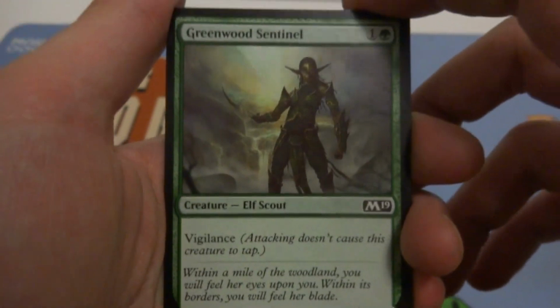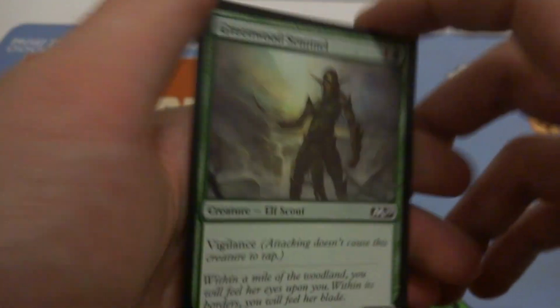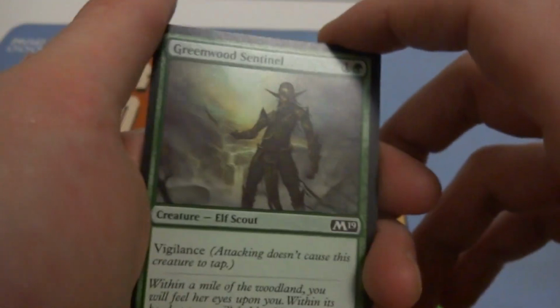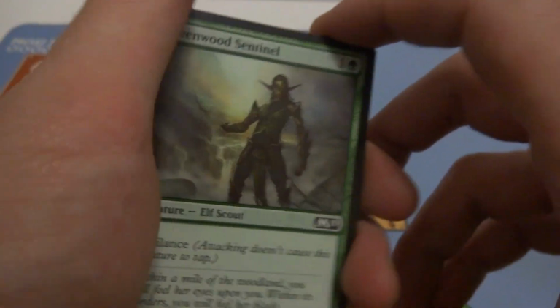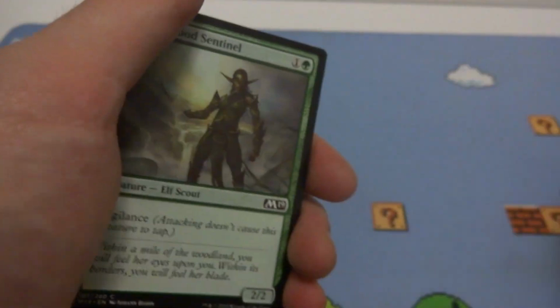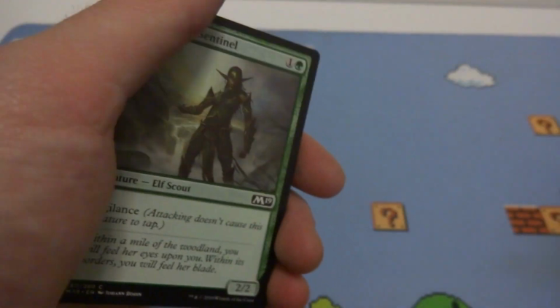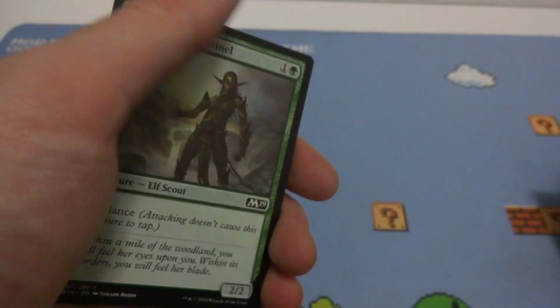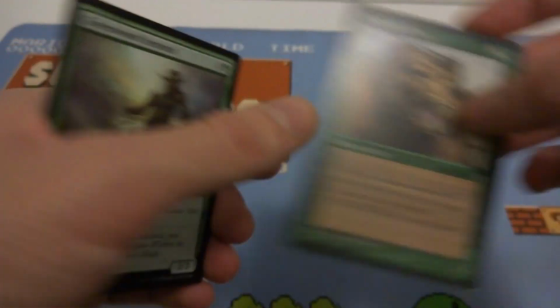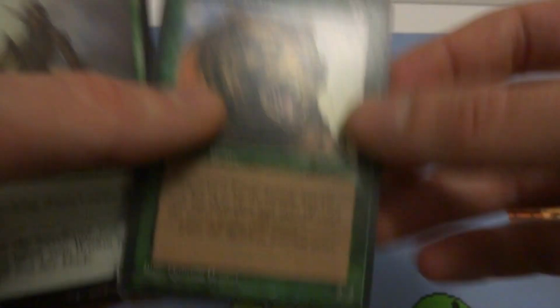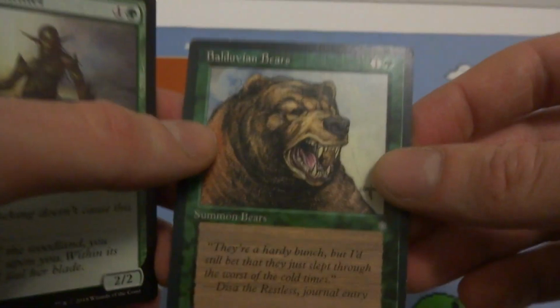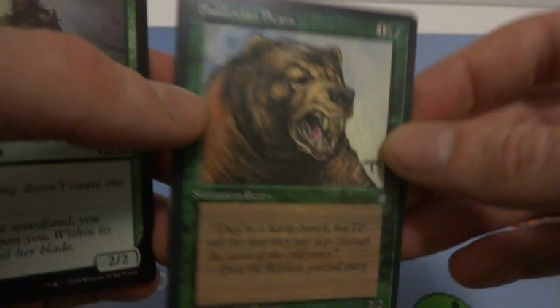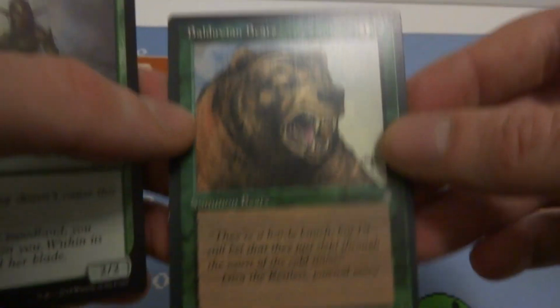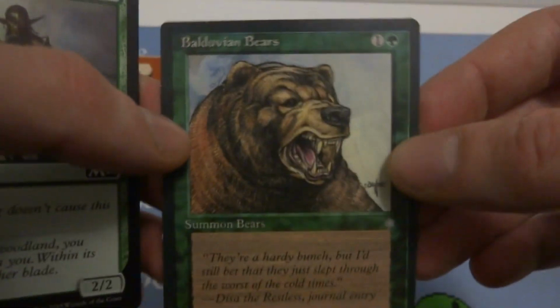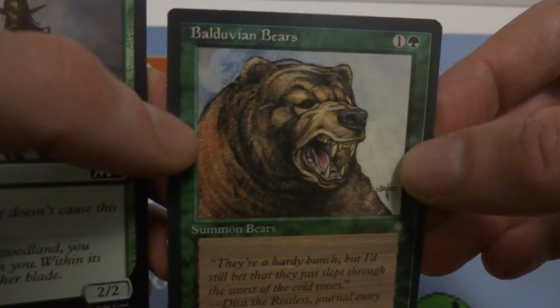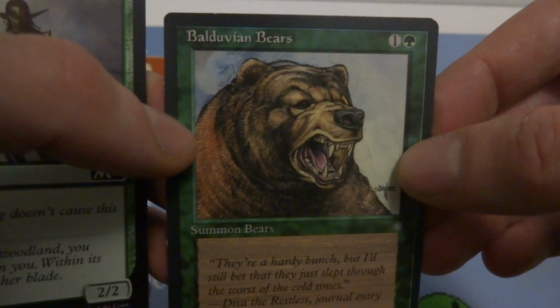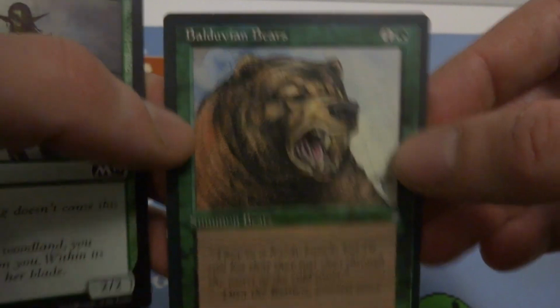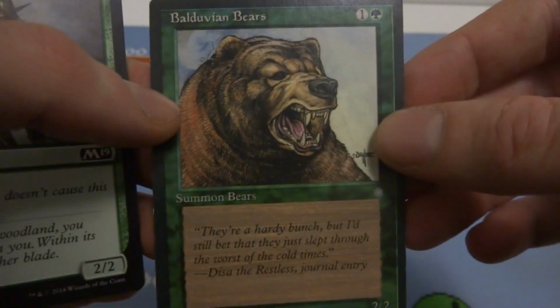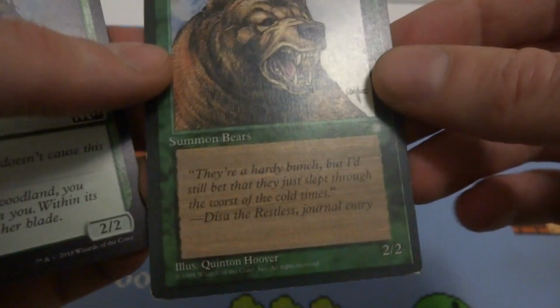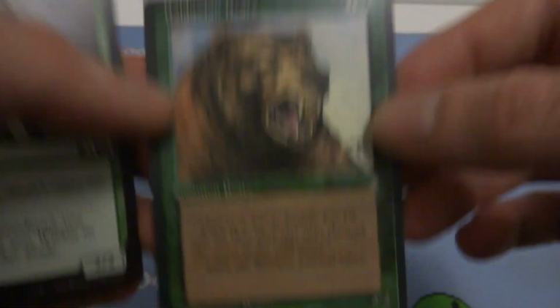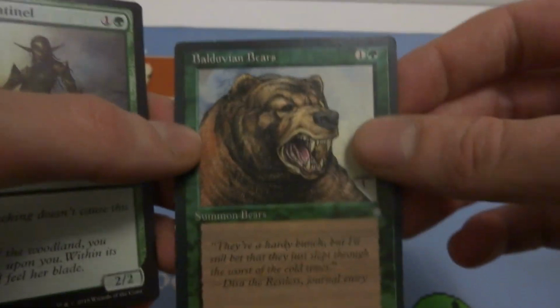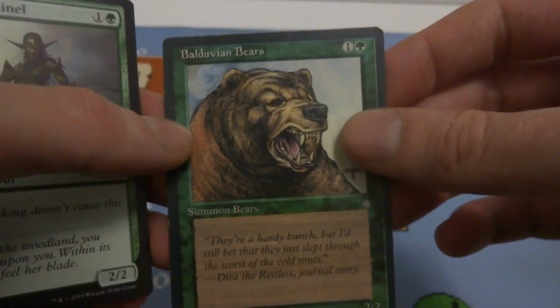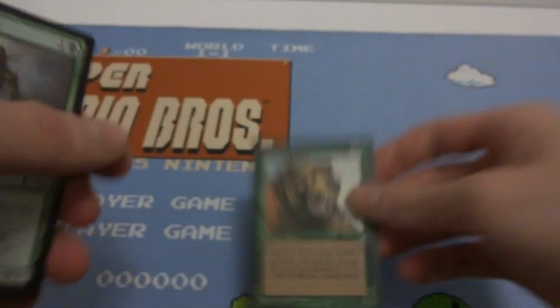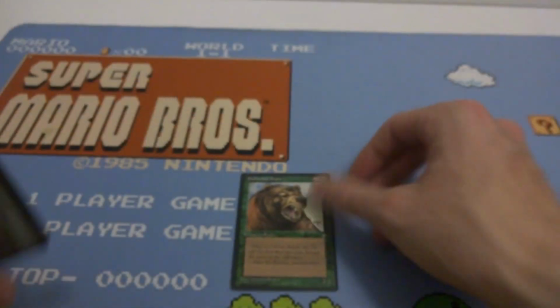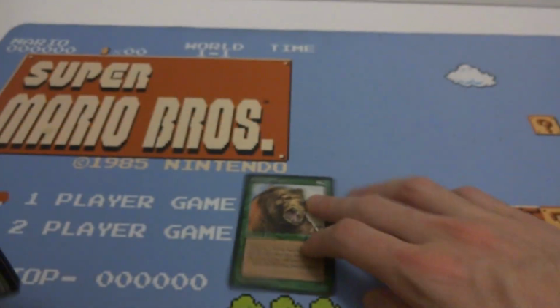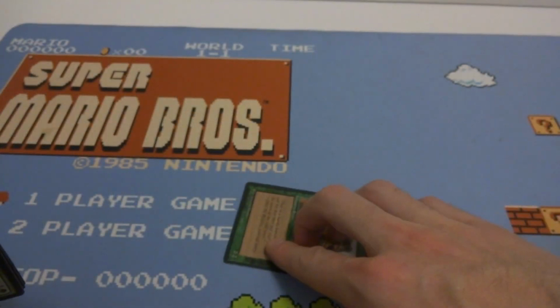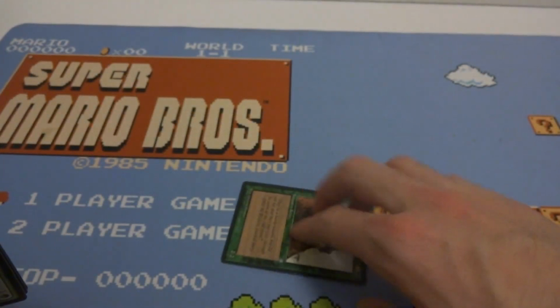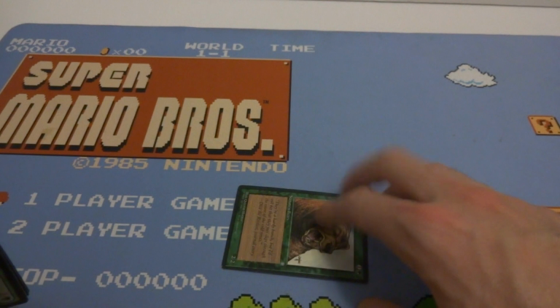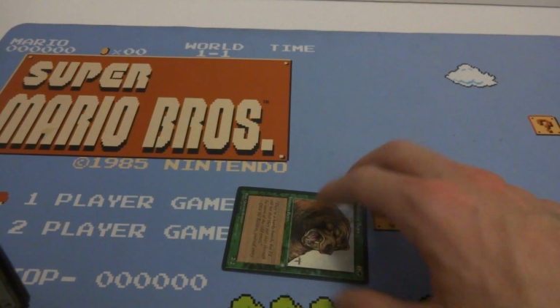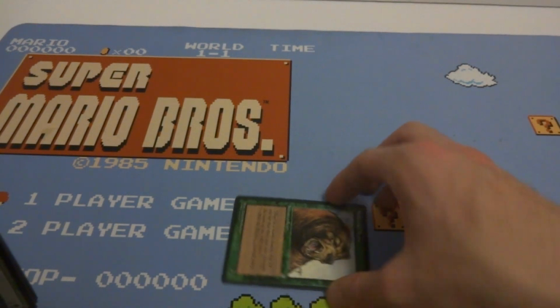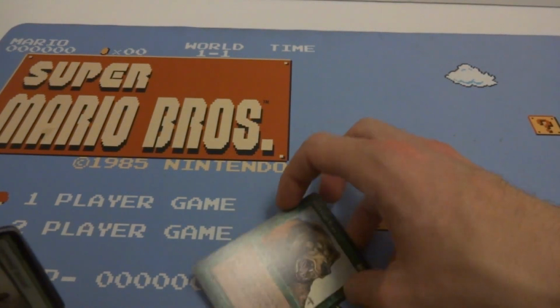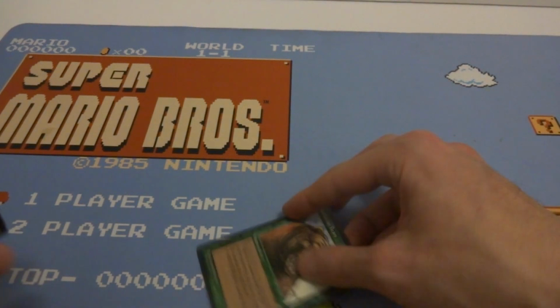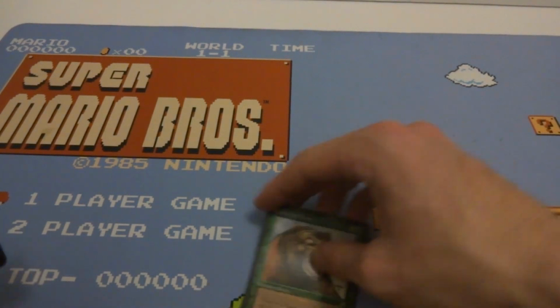If you've ever played this game before, normal creatures that don't have any abilities — just like this bear — have nothing special. When you attack with them, you must tap them, signifying that they're attacking.